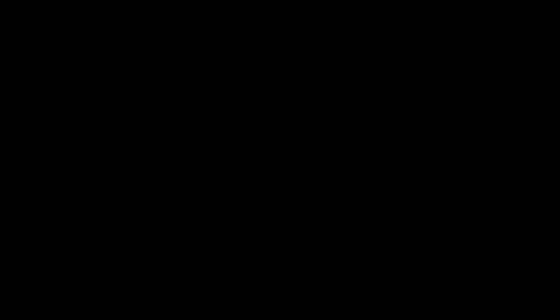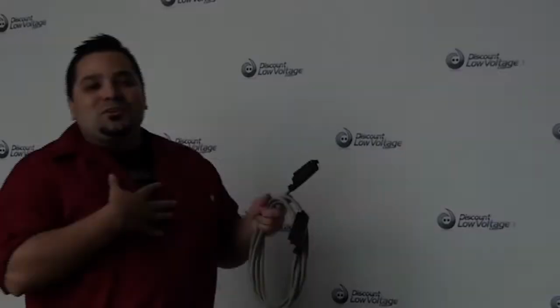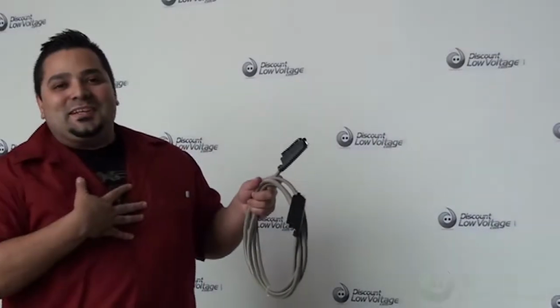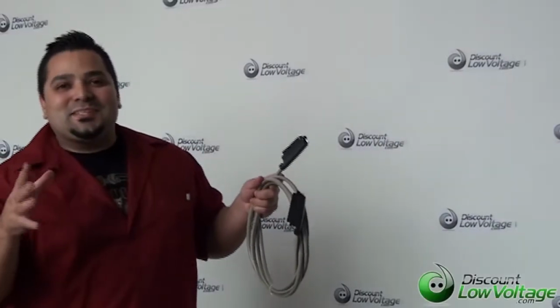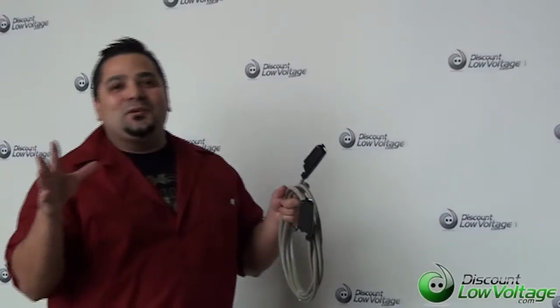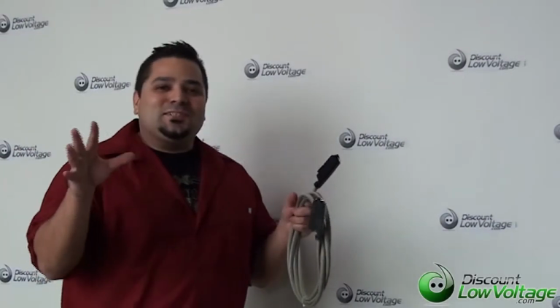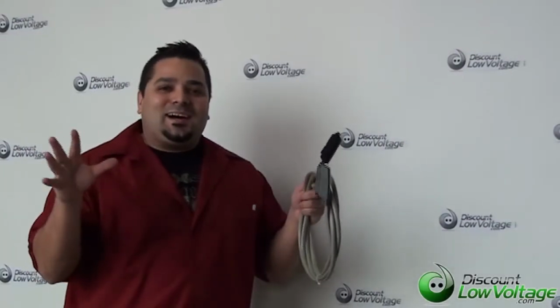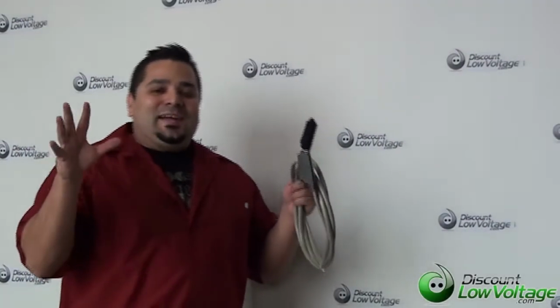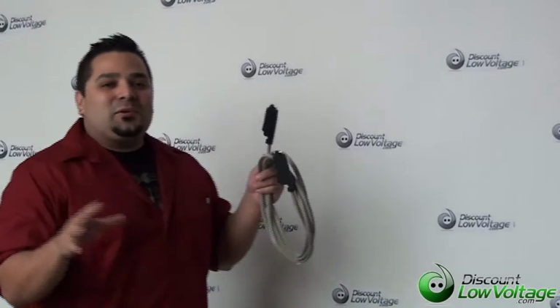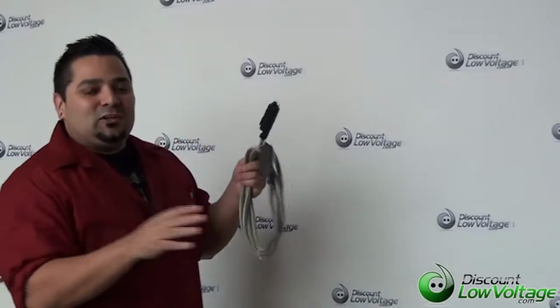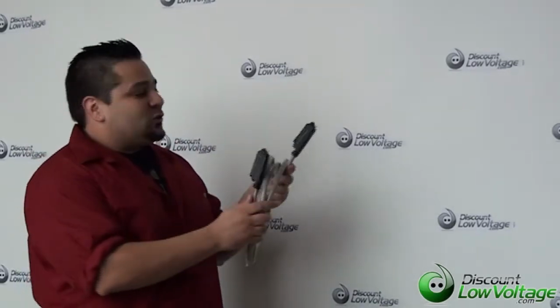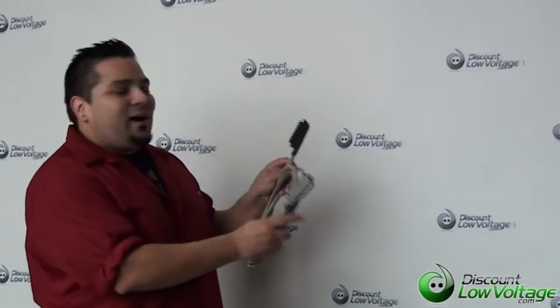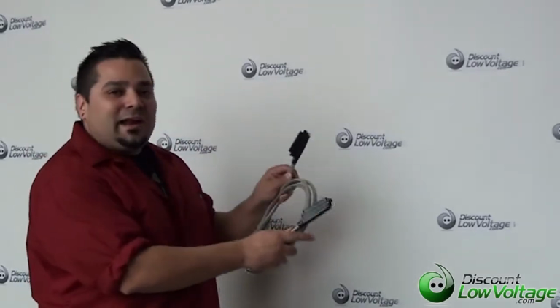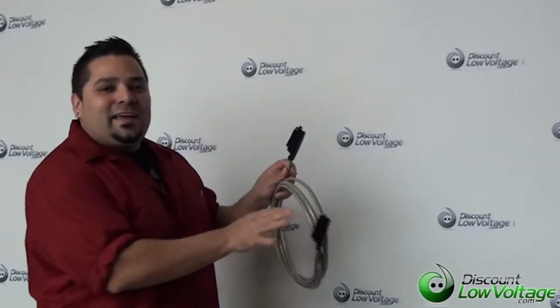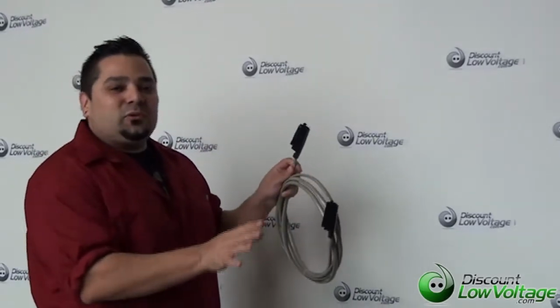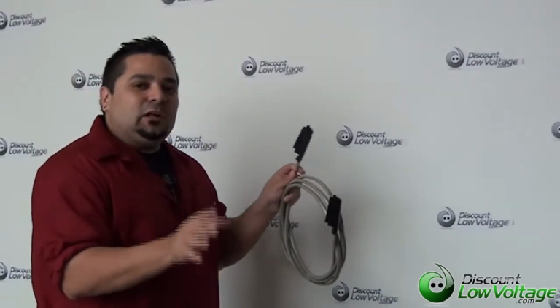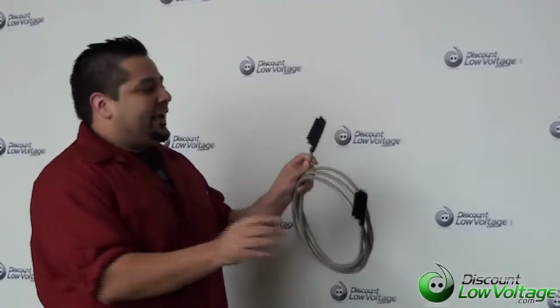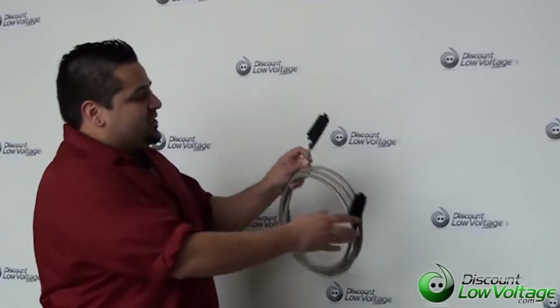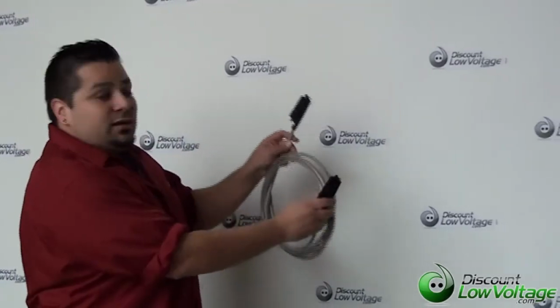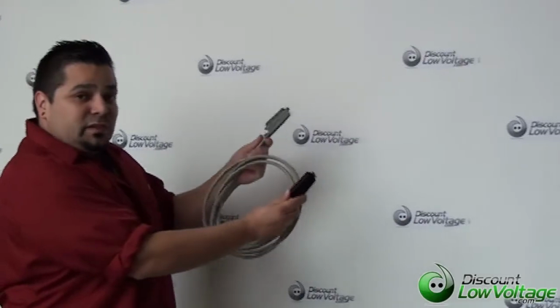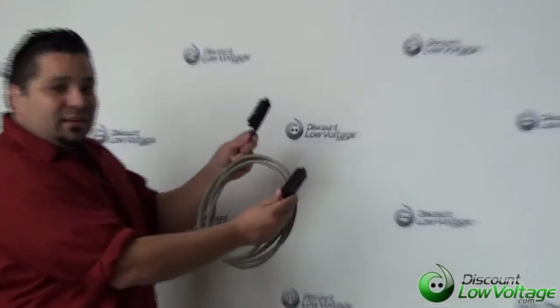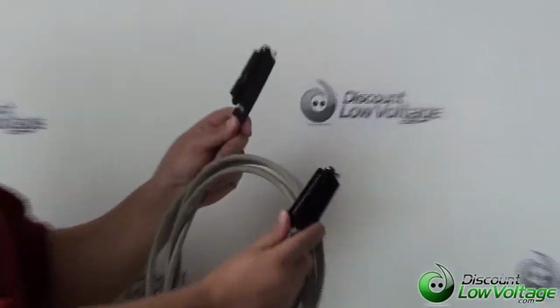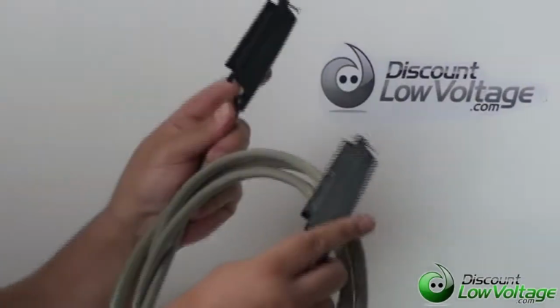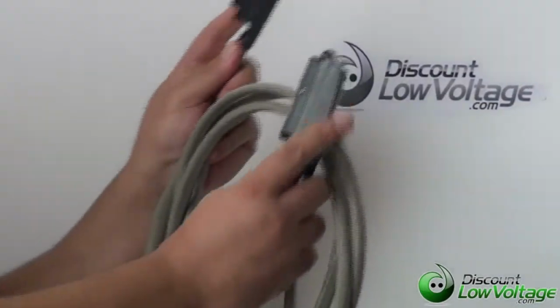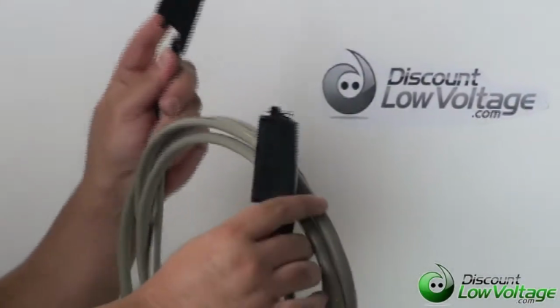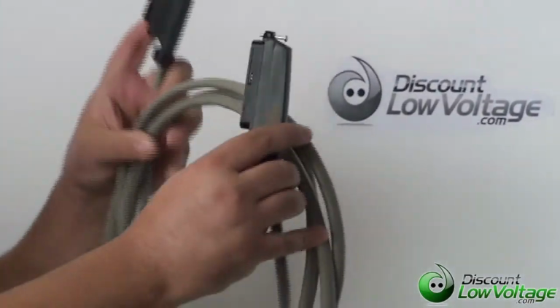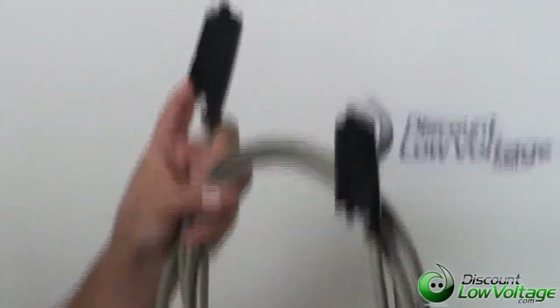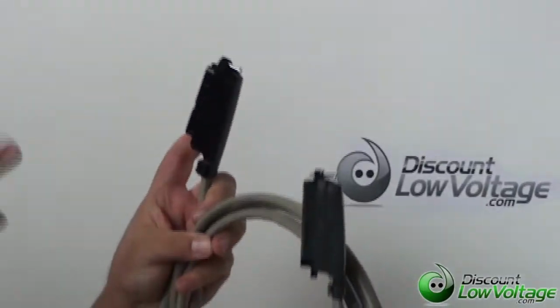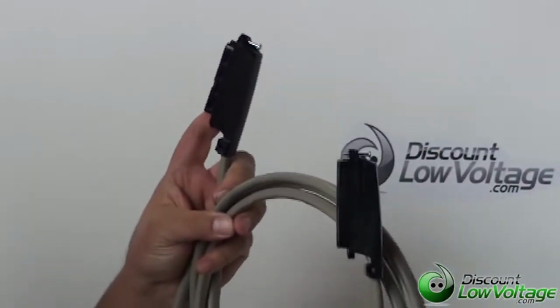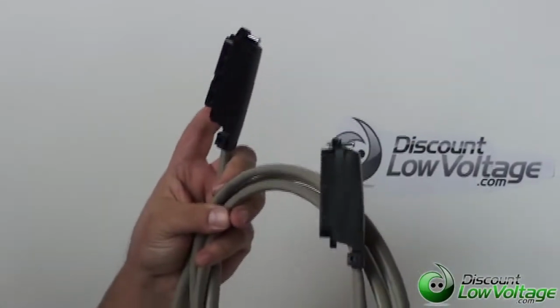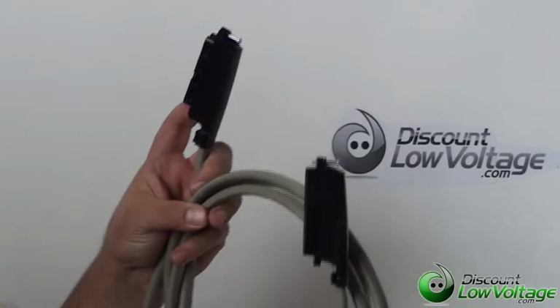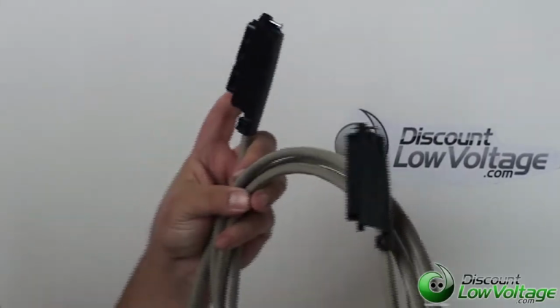Hello, I'm Mercy Salinas with DiscountLowVoltage.com. Today we're going to take a look at our 25 pair CAT3 telco cable. These have 50 pin connectors on them manufactured by Amp. These cables are assembled right here in America, USA.